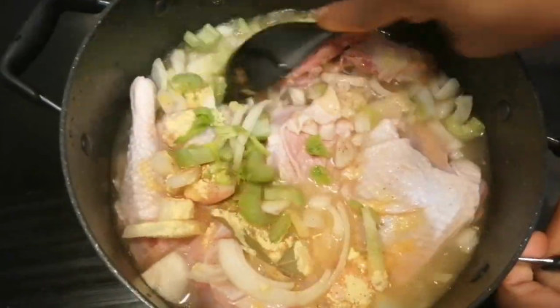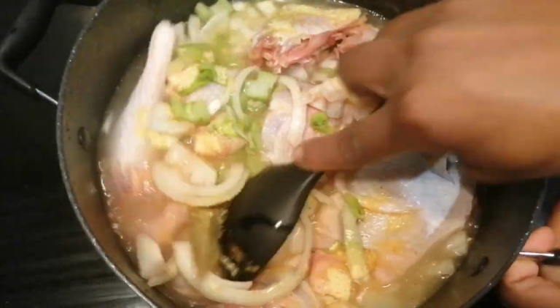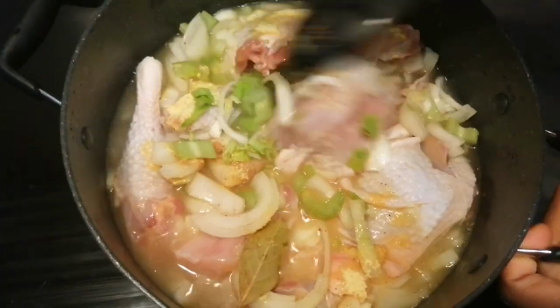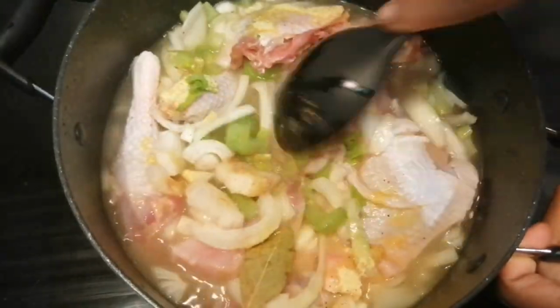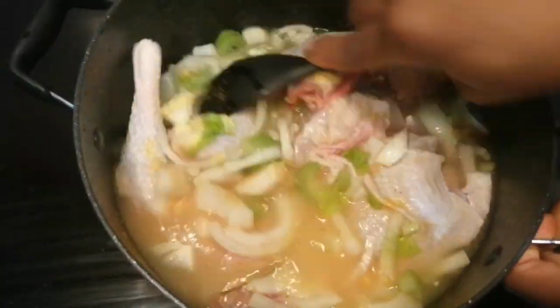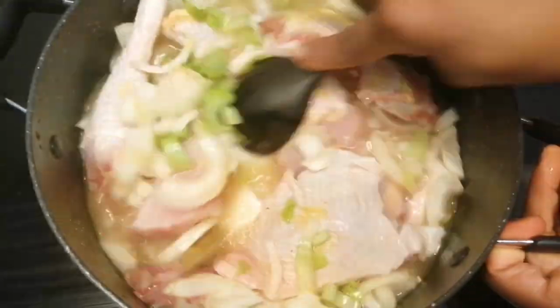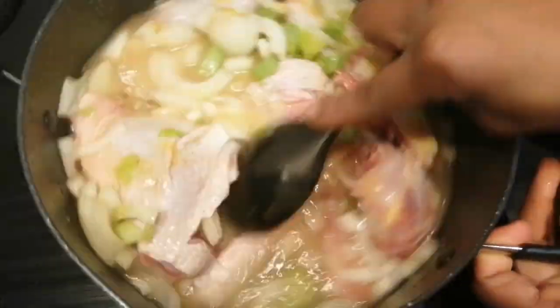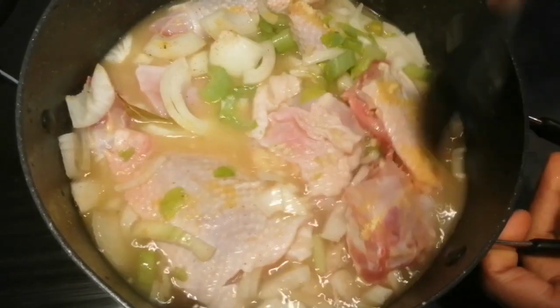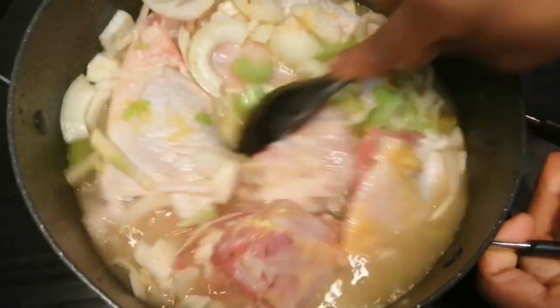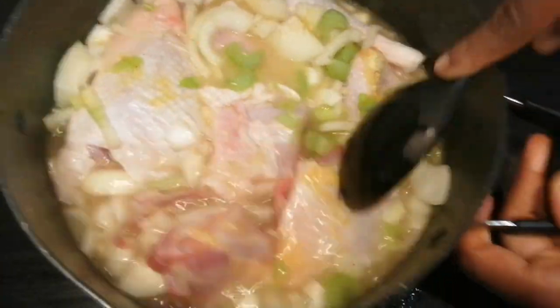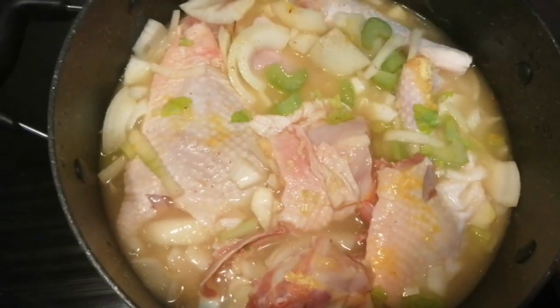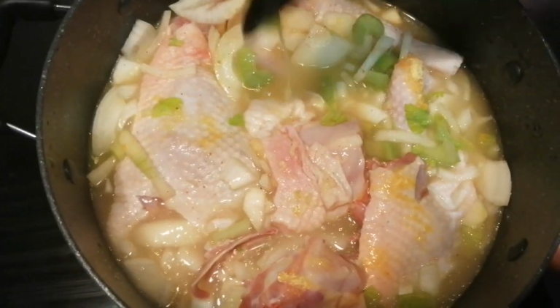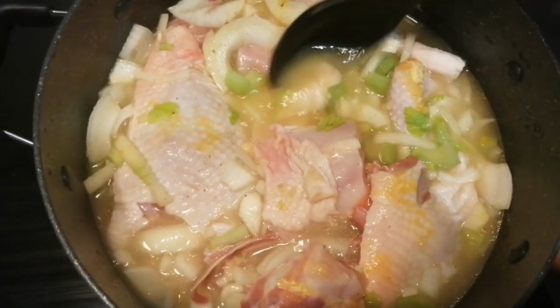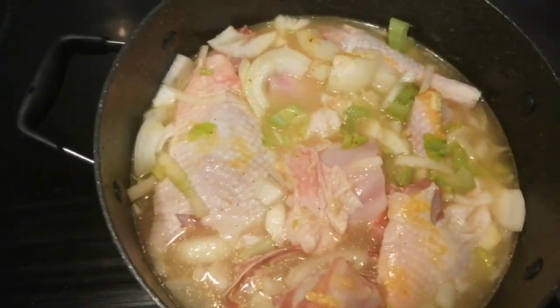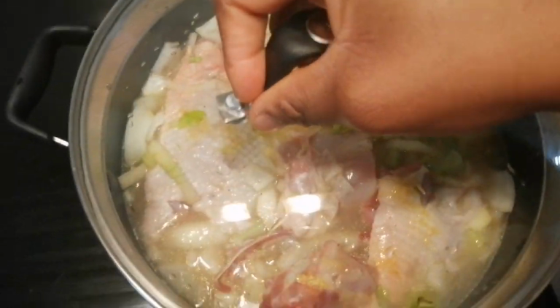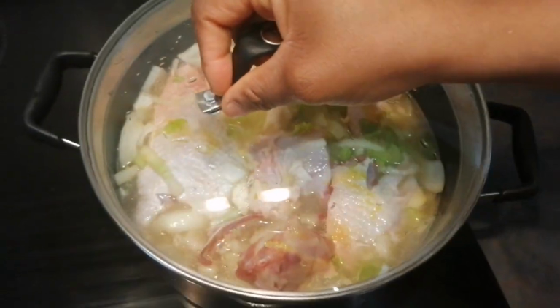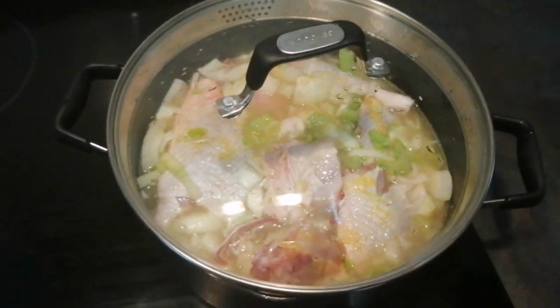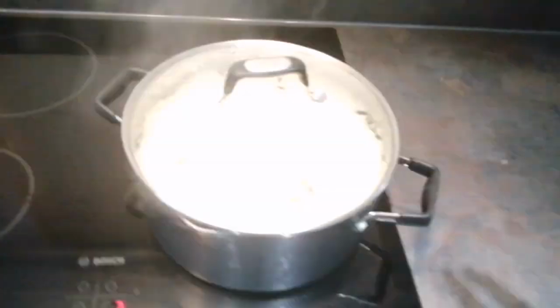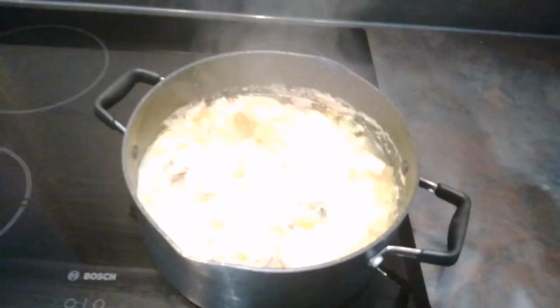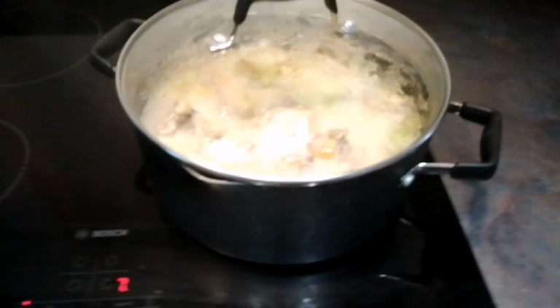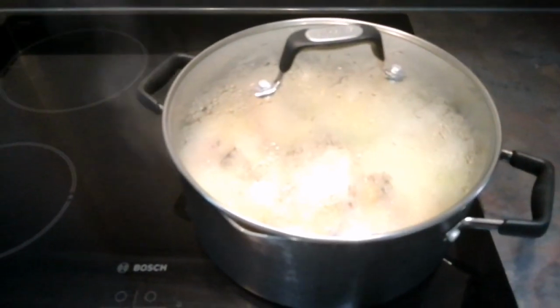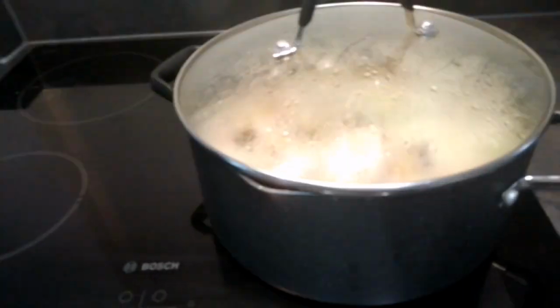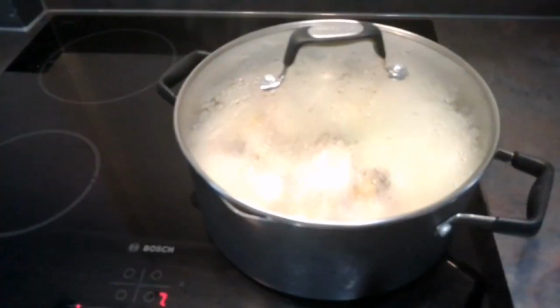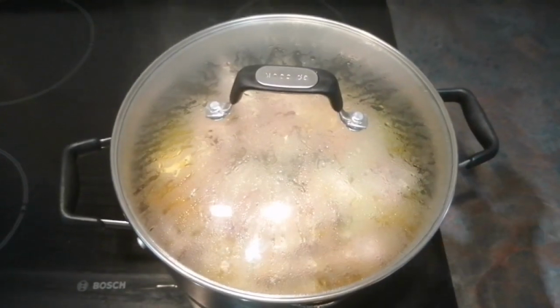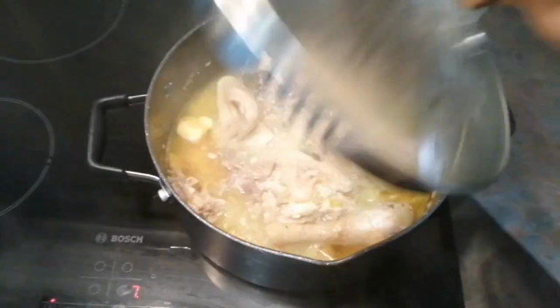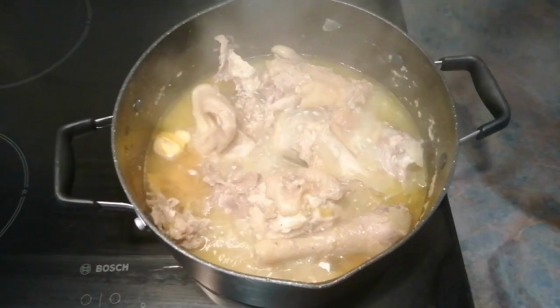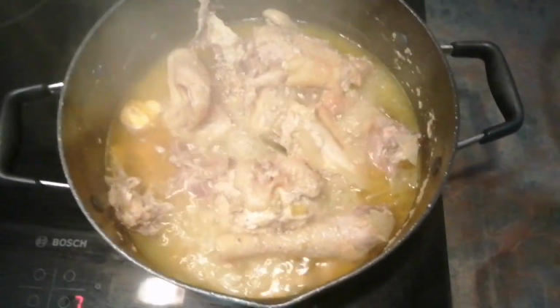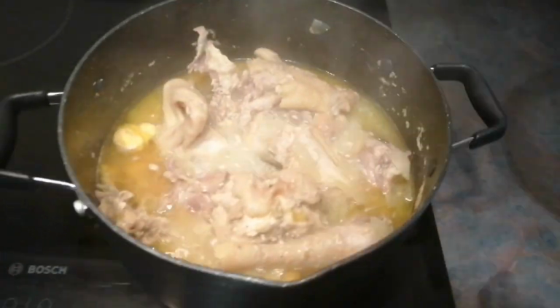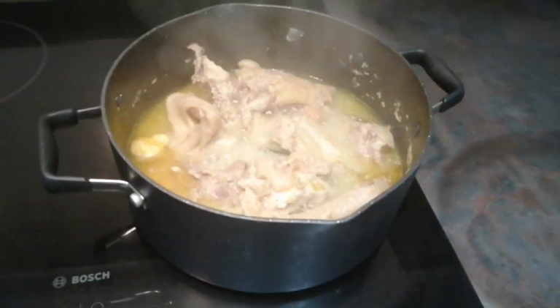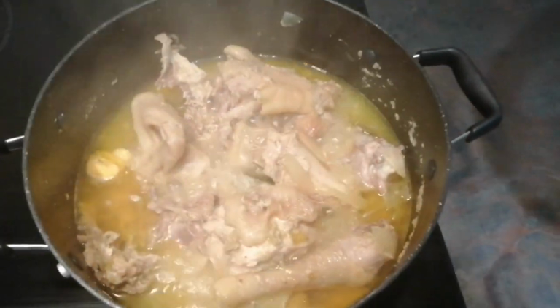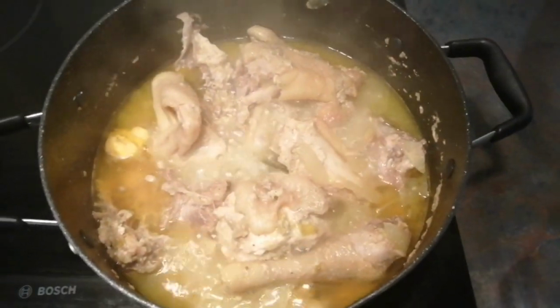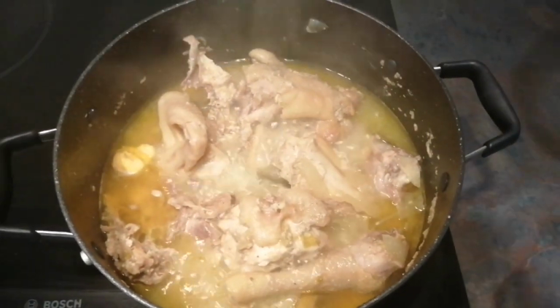I'm adding nutmeg. I'm going to mix everything around to get the seasoning inside so they can boil nicely. Then I'm going to cover up with the lid for a couple of minutes and come back to check.